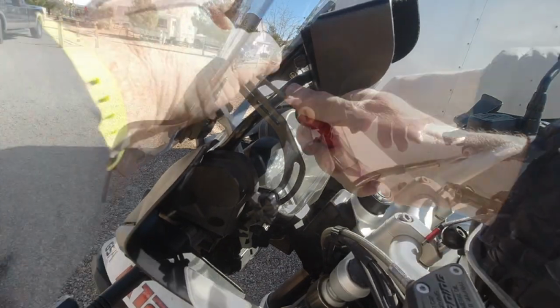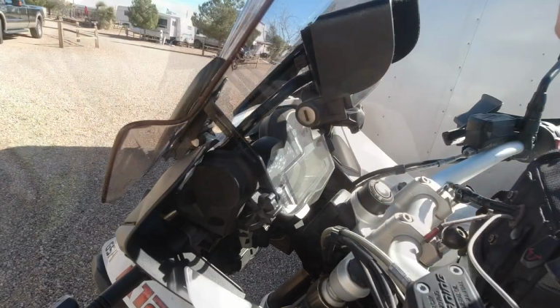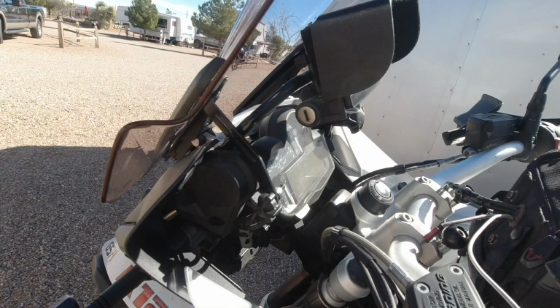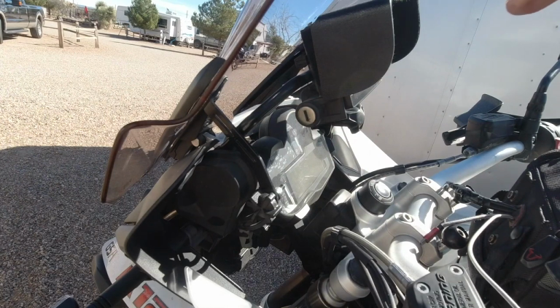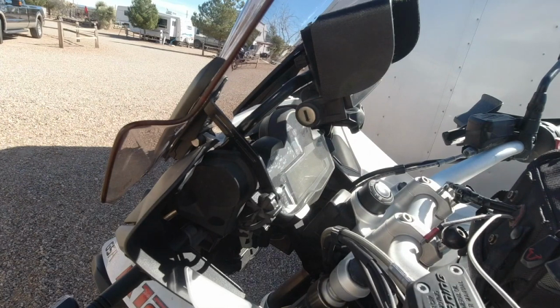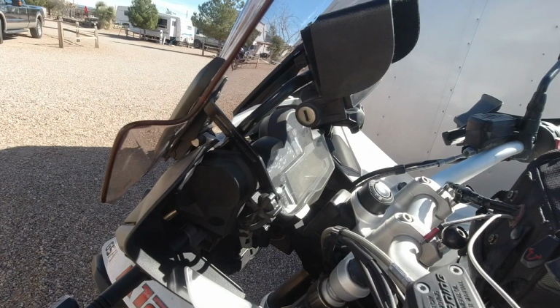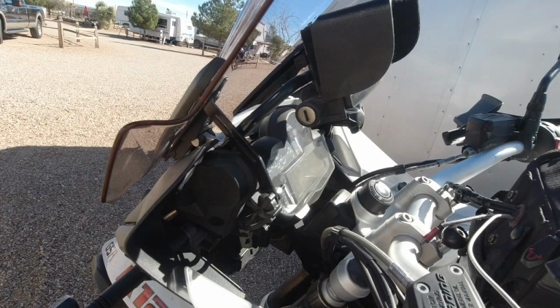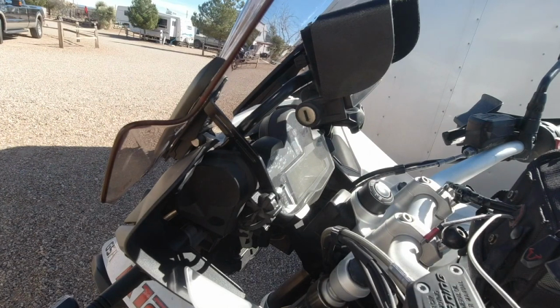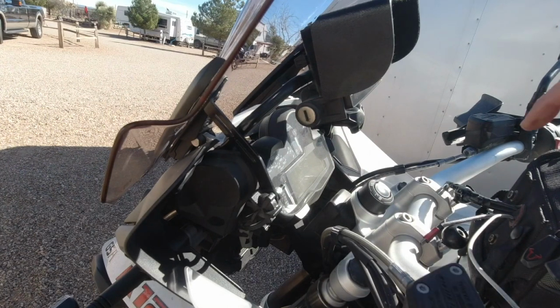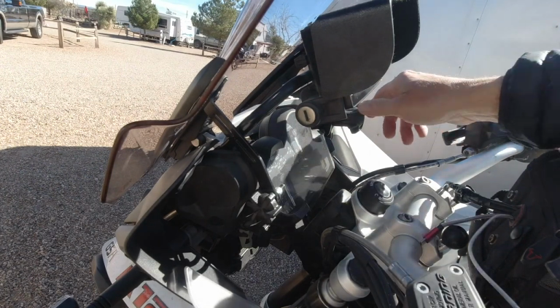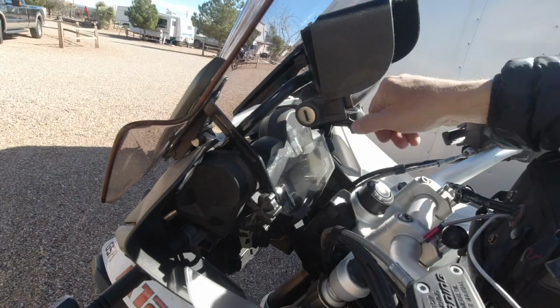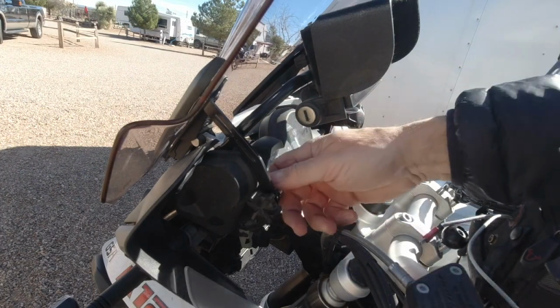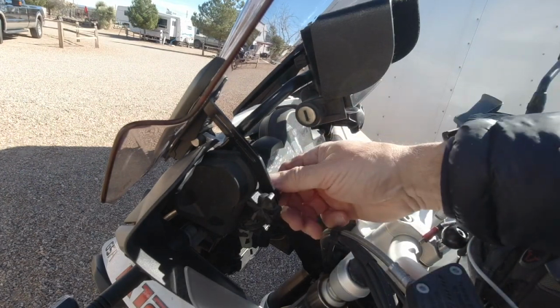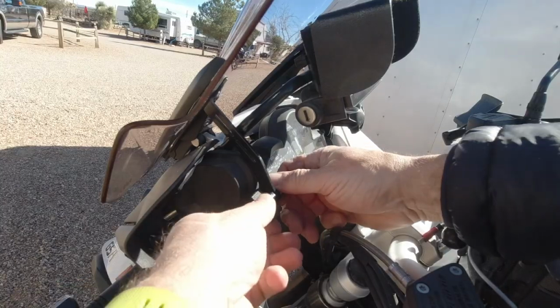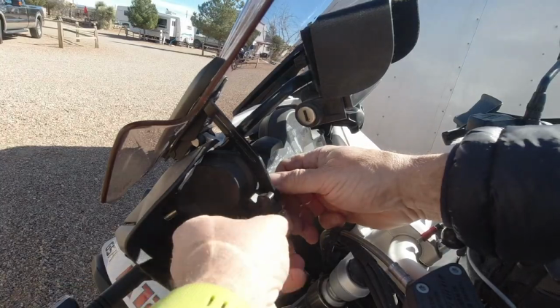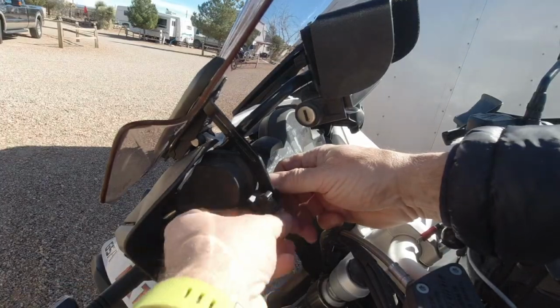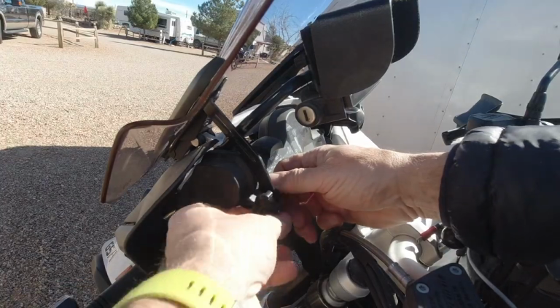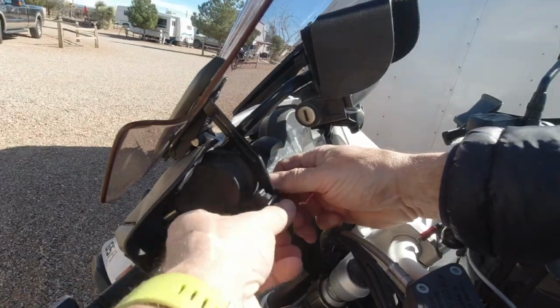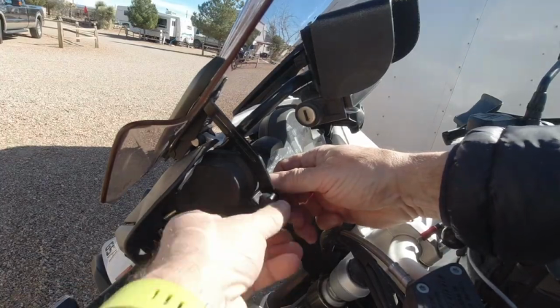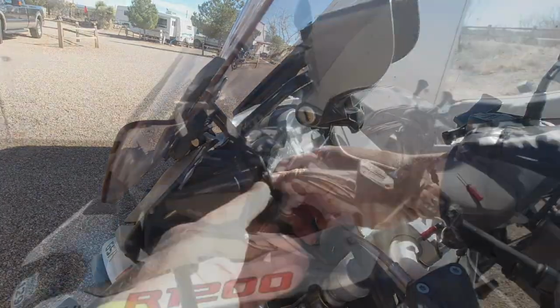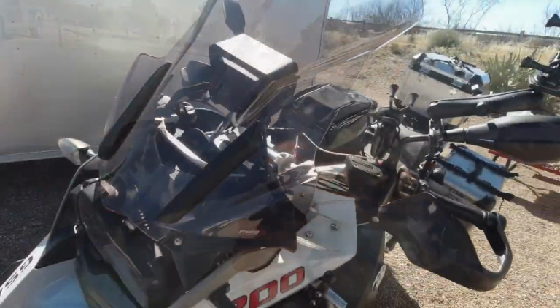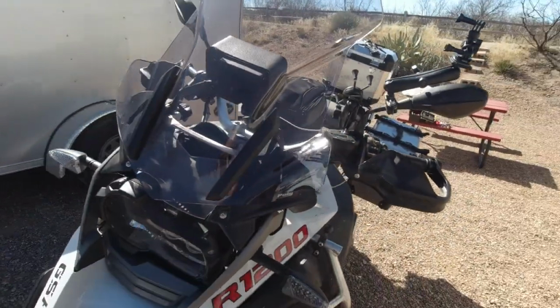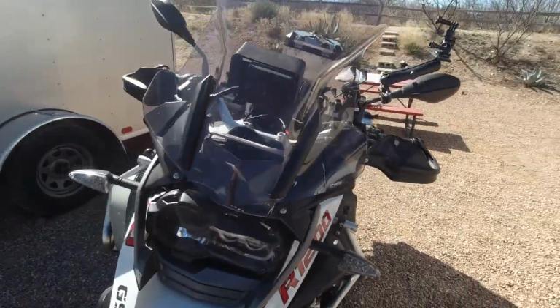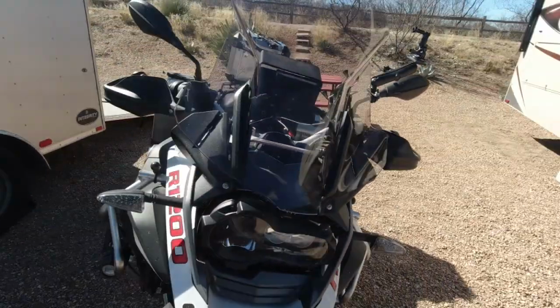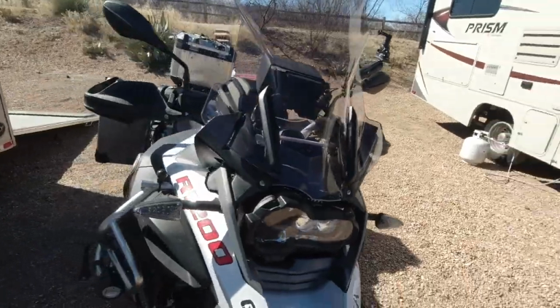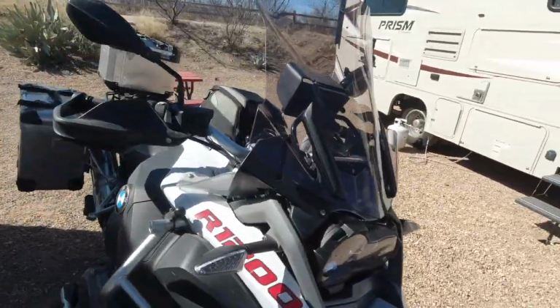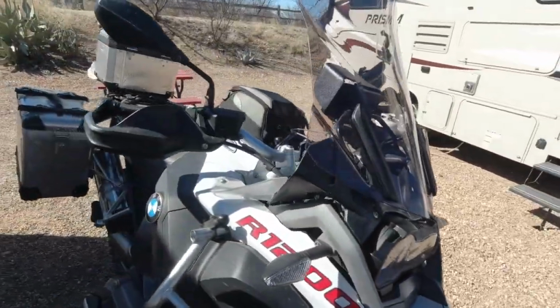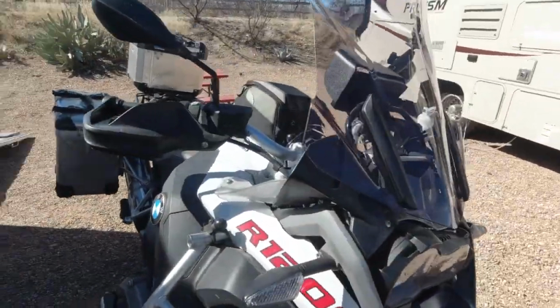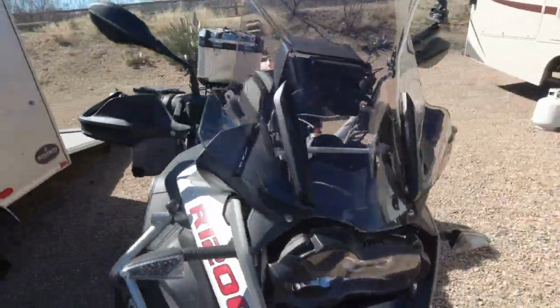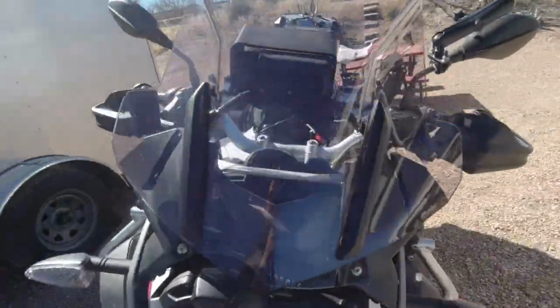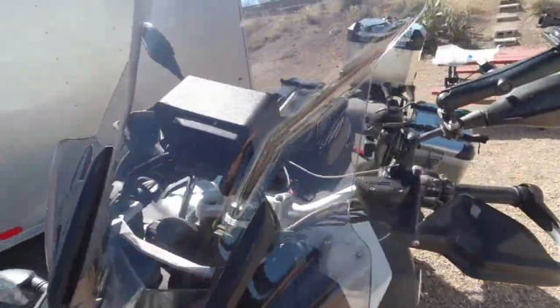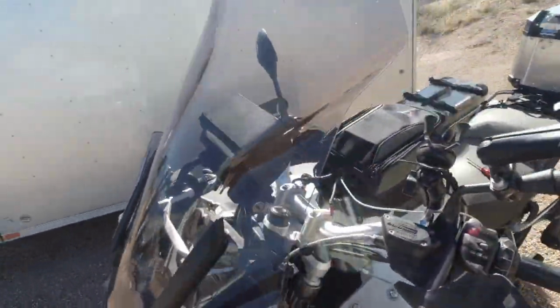Being in the down position it's as high as the other one is in the up position, so I'll start with that and see how that seems. Windshield replaced - easy peasy. That took about 10 minutes, 15 minutes max.